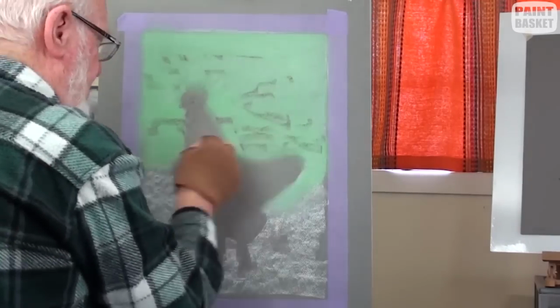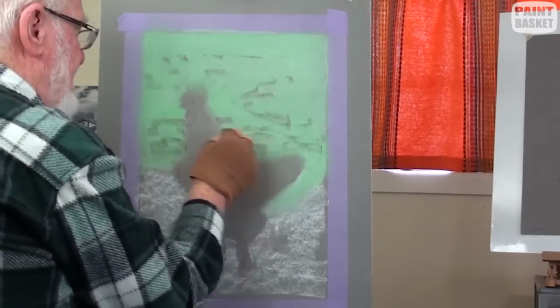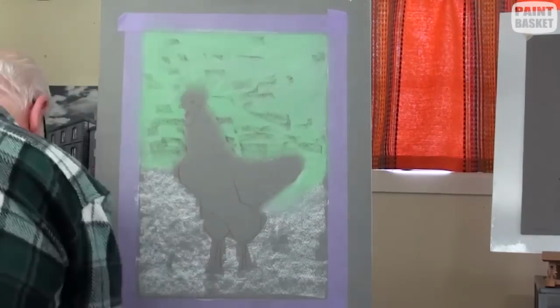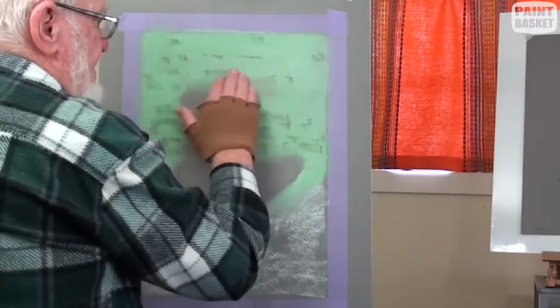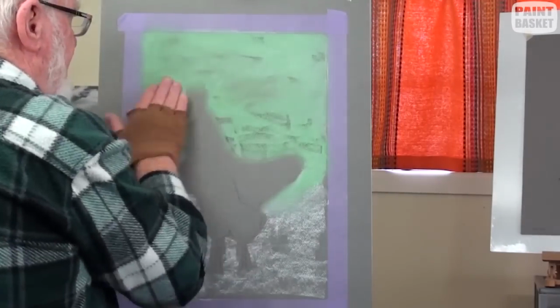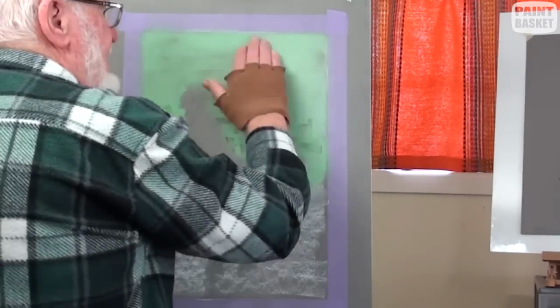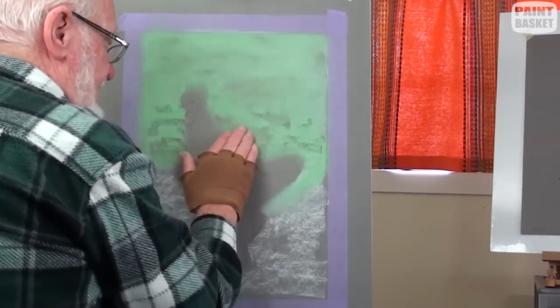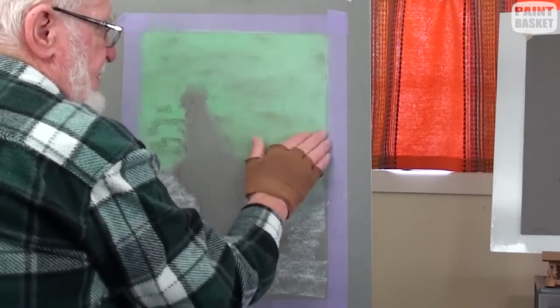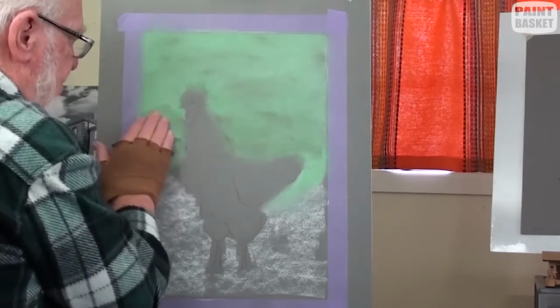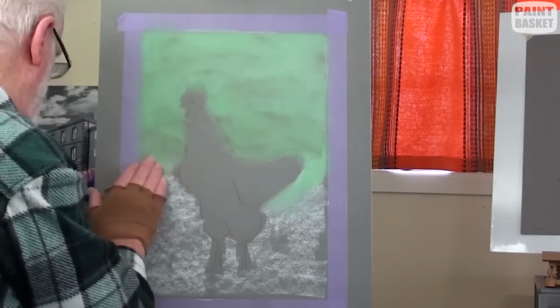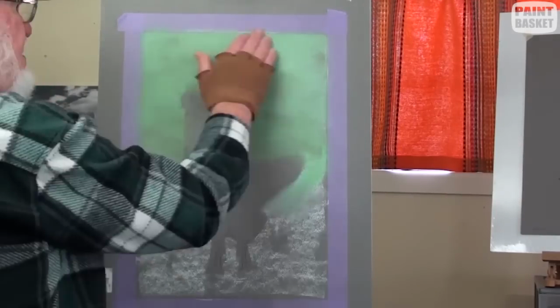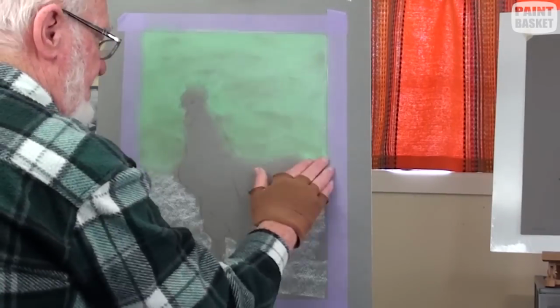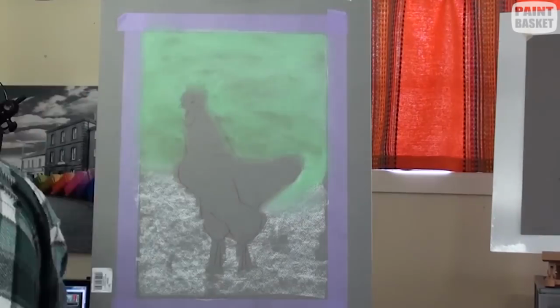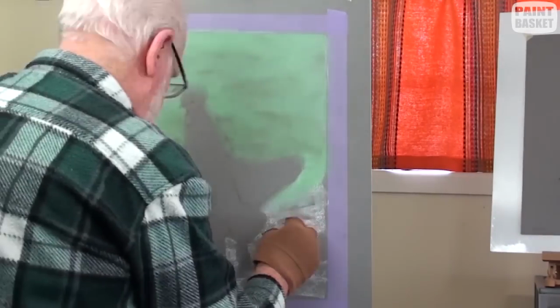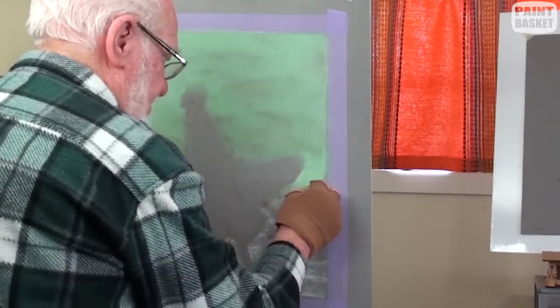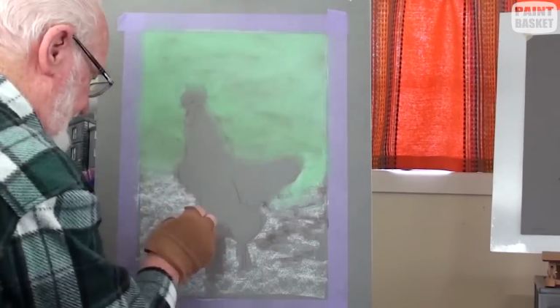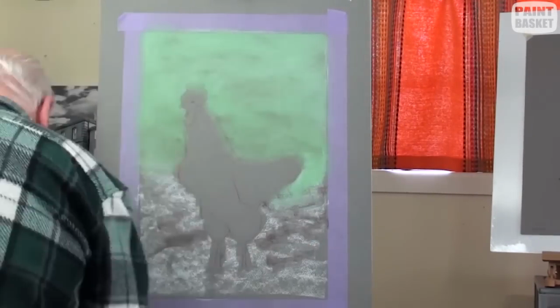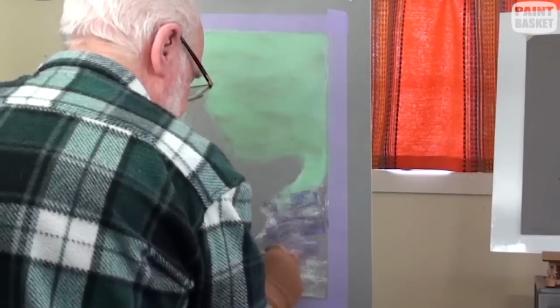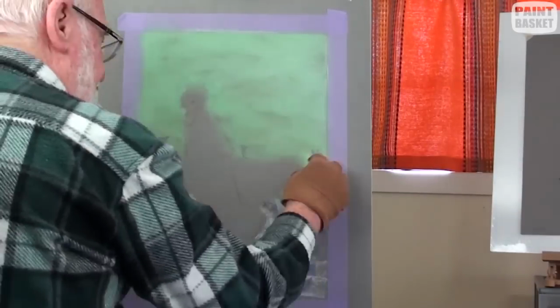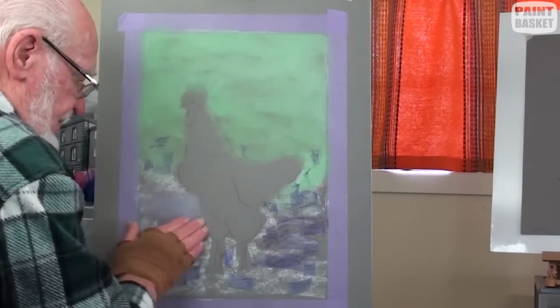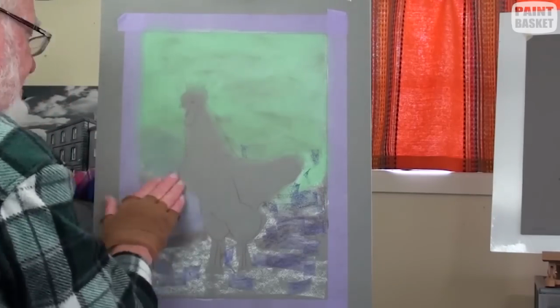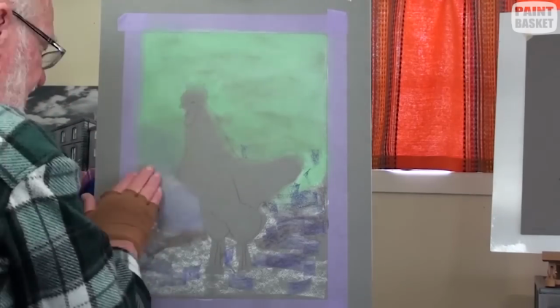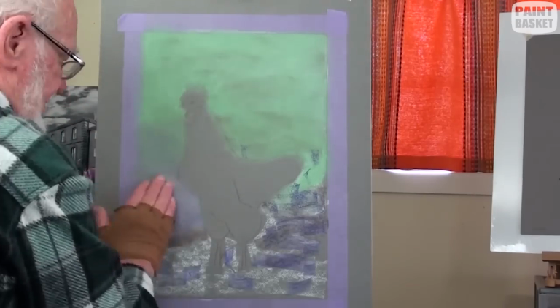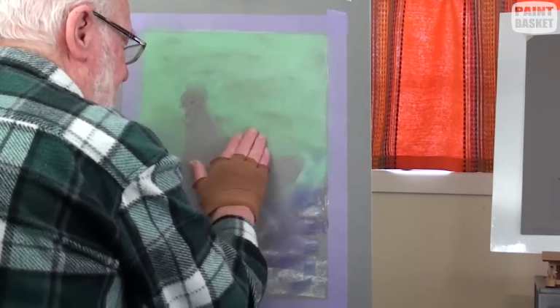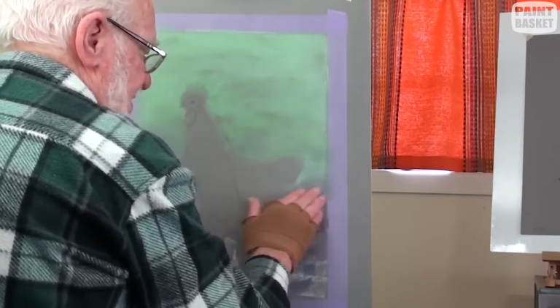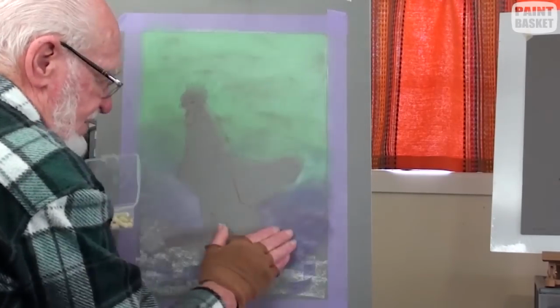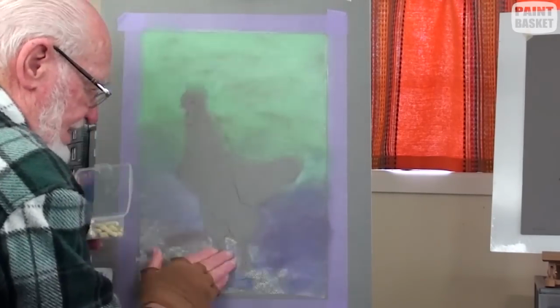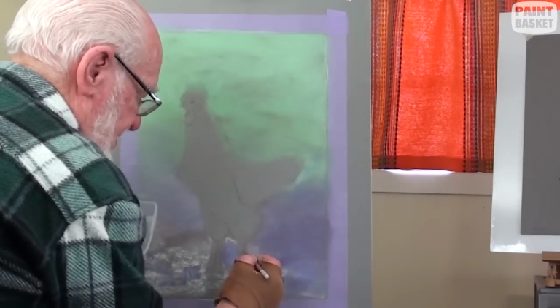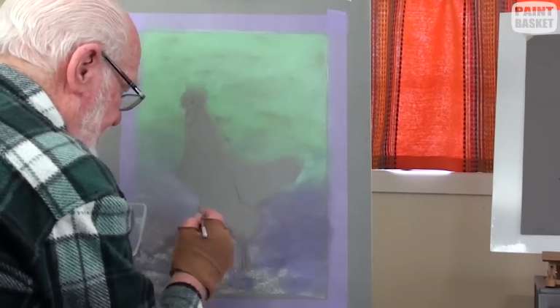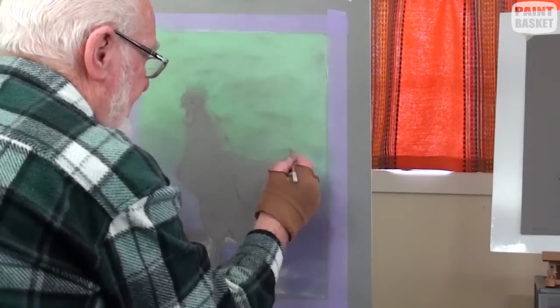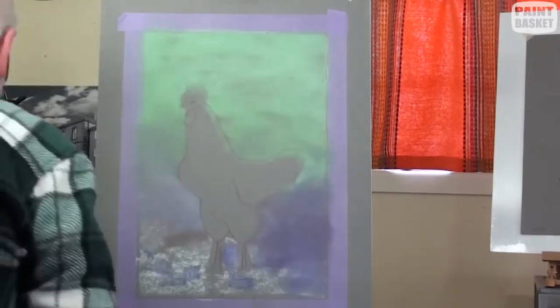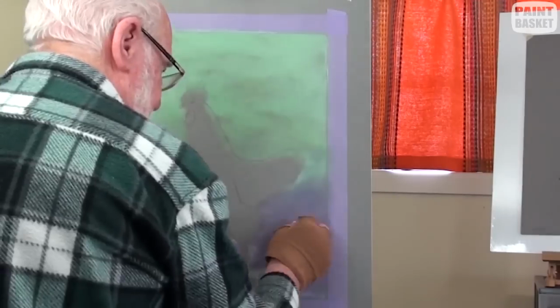Darken up the outline some more so that it can be seen under the background green colour. Add a violet colour over the foreground white and smooth out, then darken up the outline again.